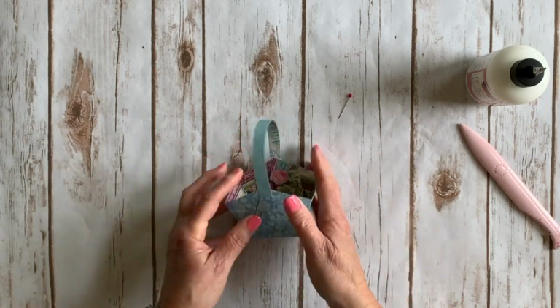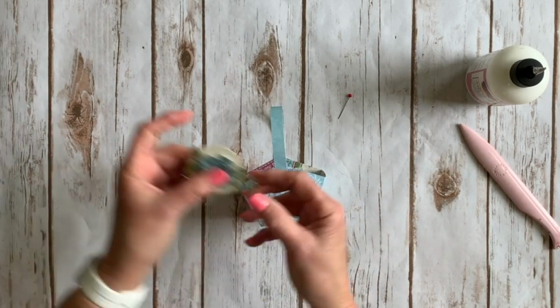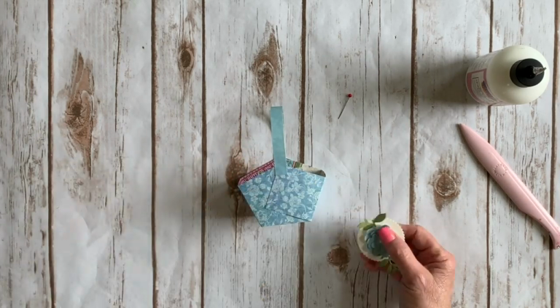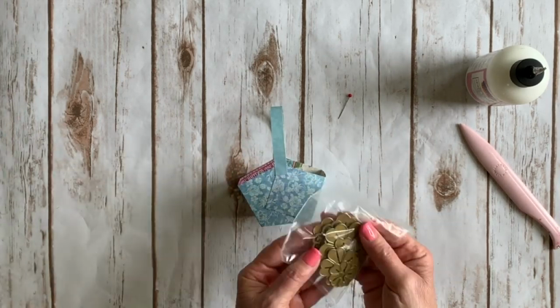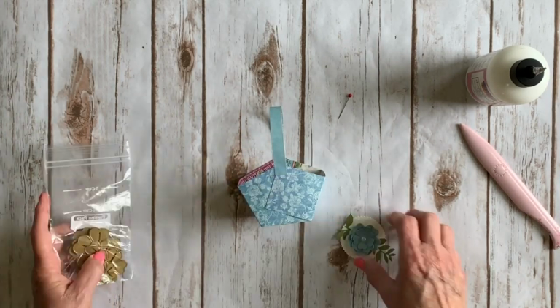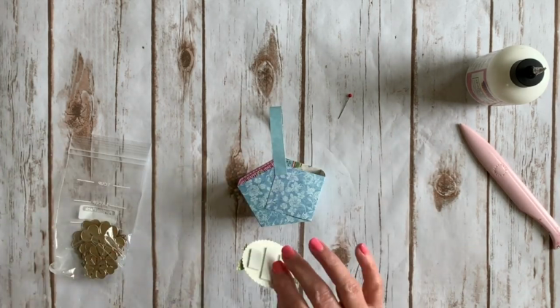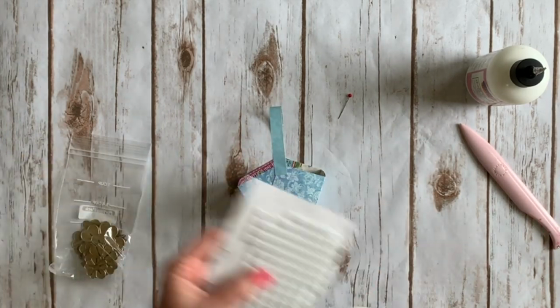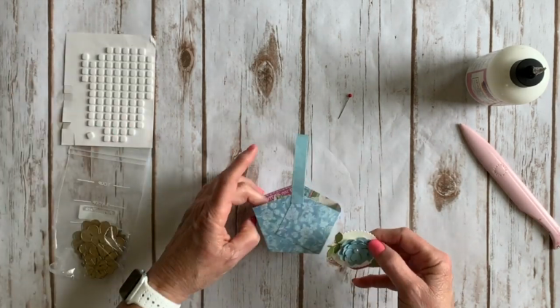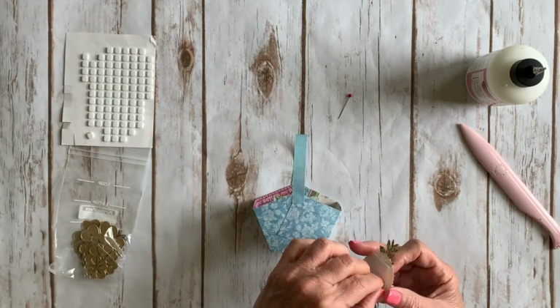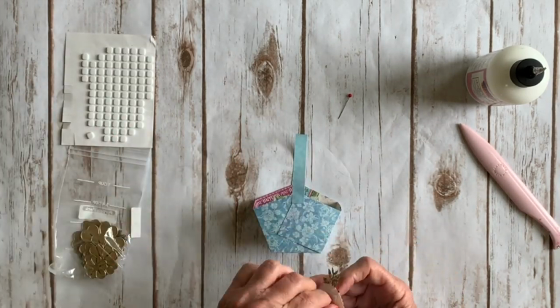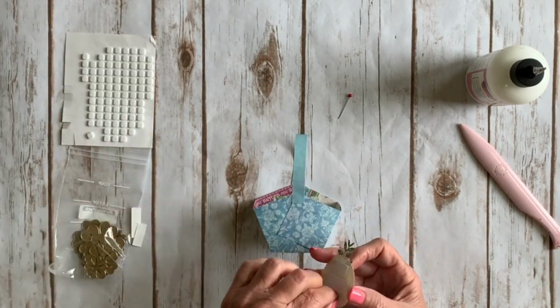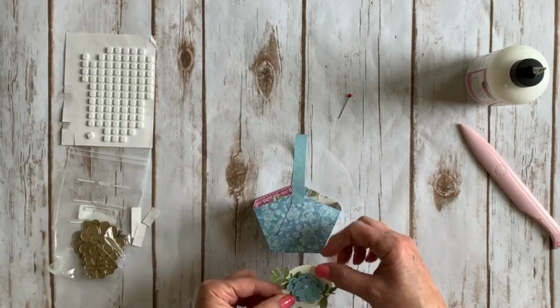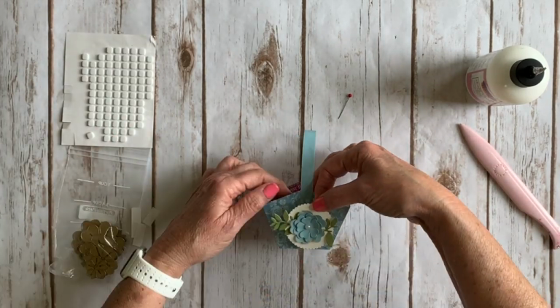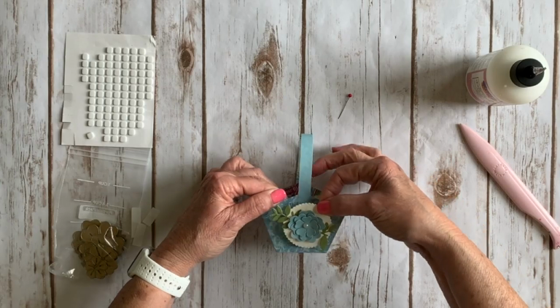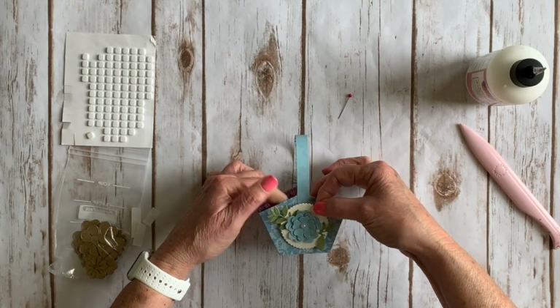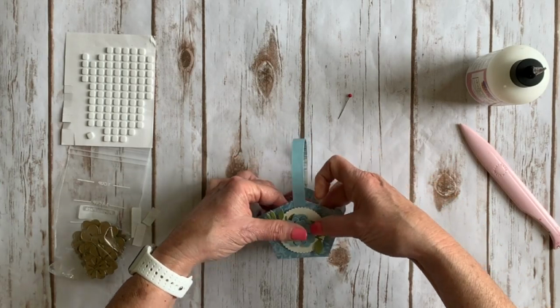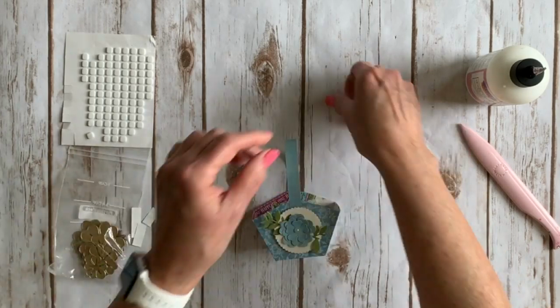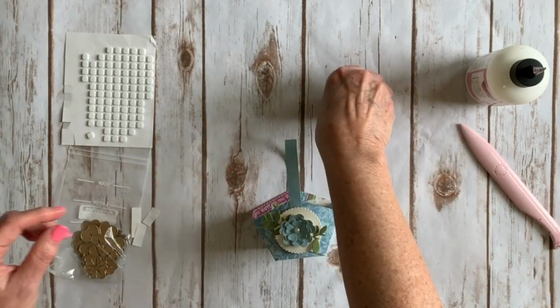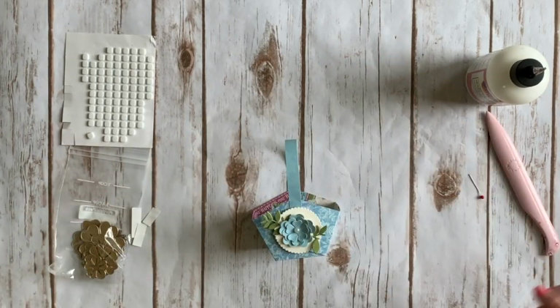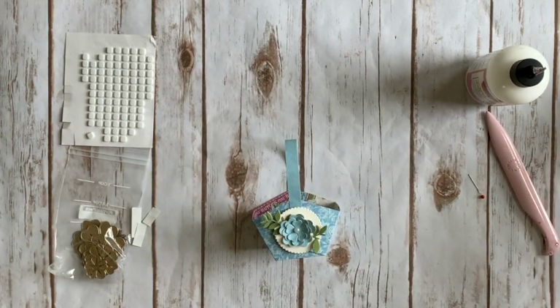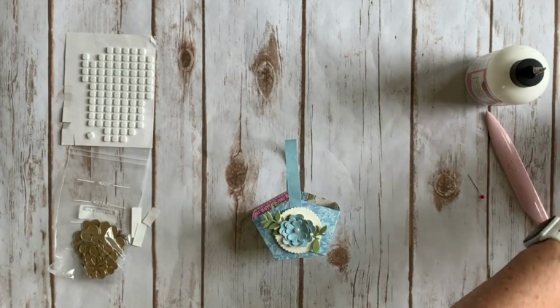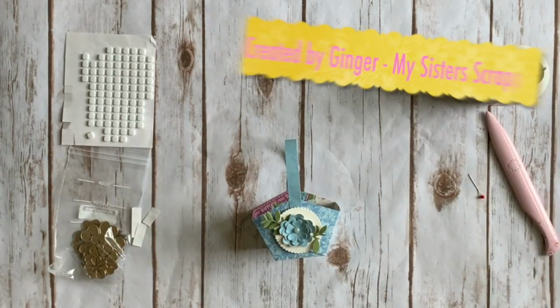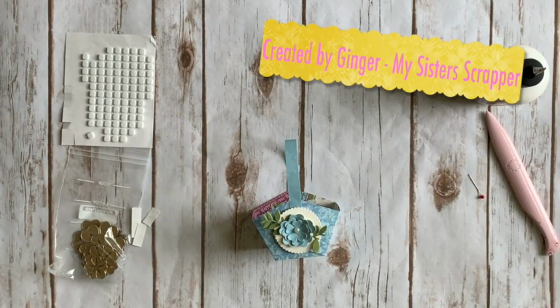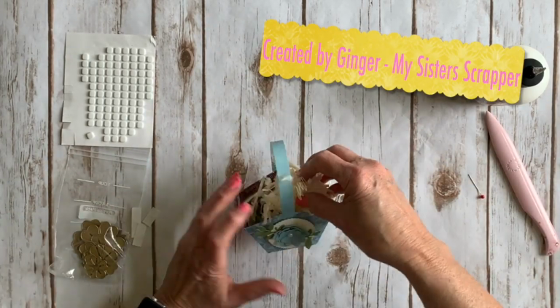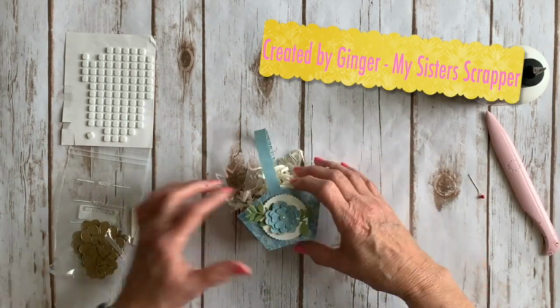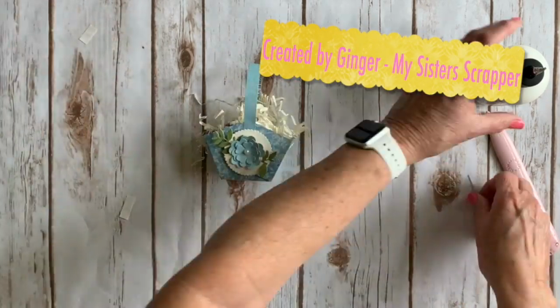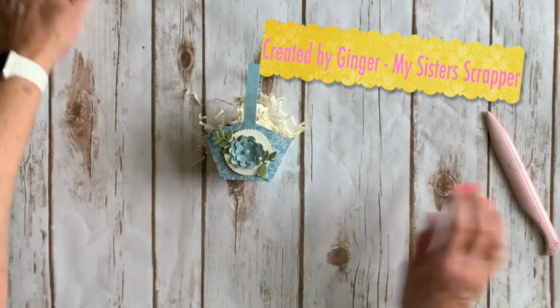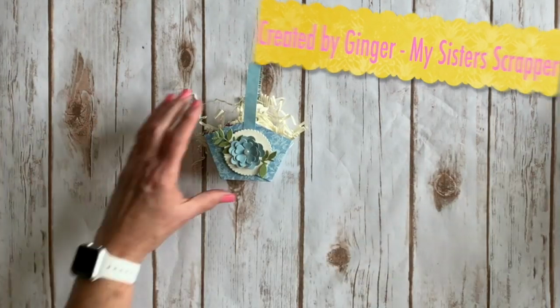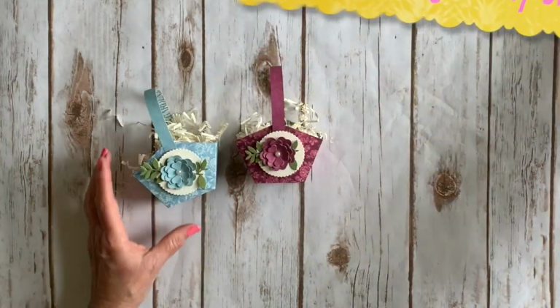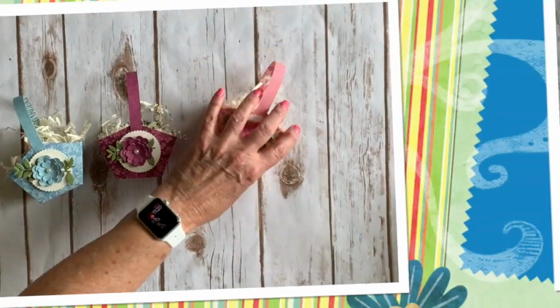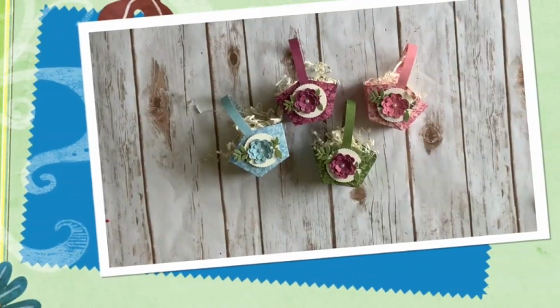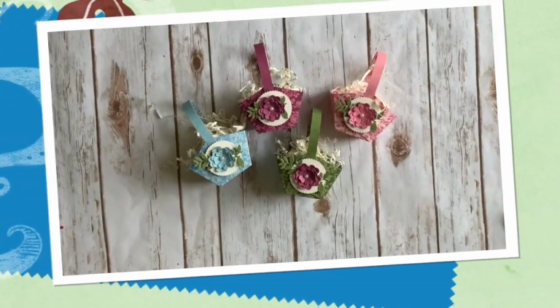Add a pretty floral embellishment to the front — I created mine using the Graphic 45 flower dies. All that's left now is to fill up your little baskets and share with family and friends.